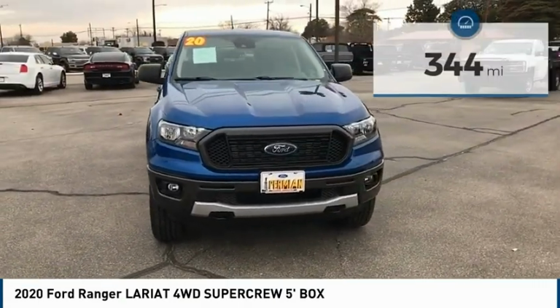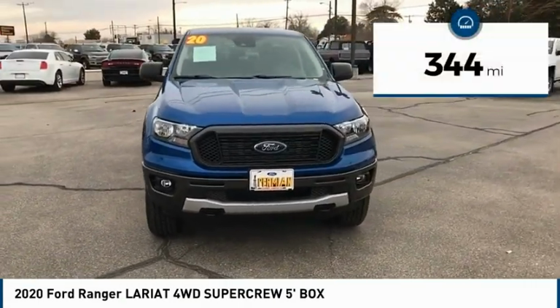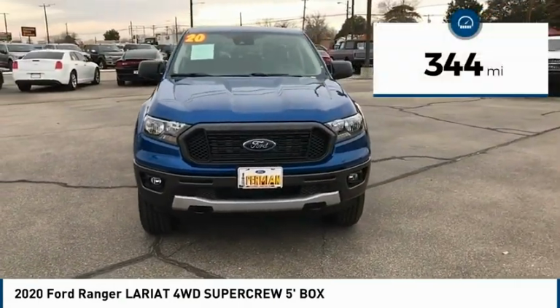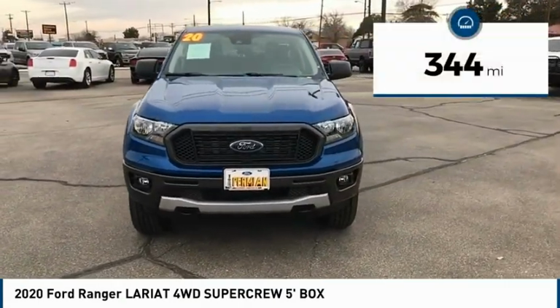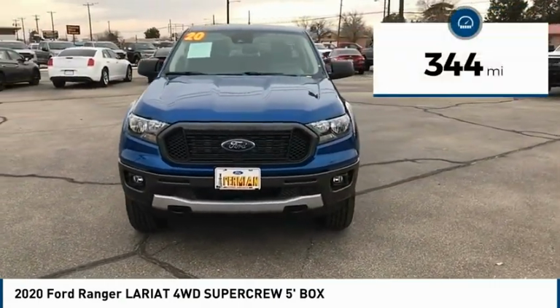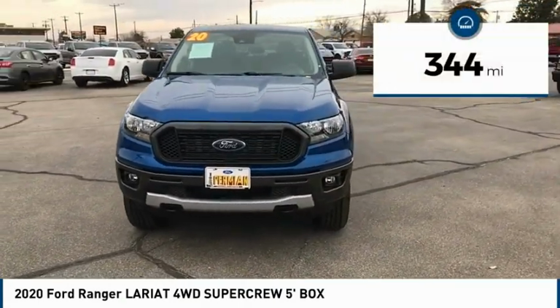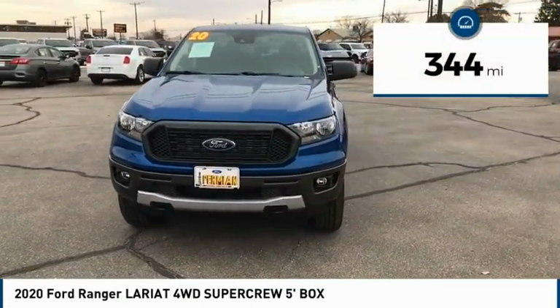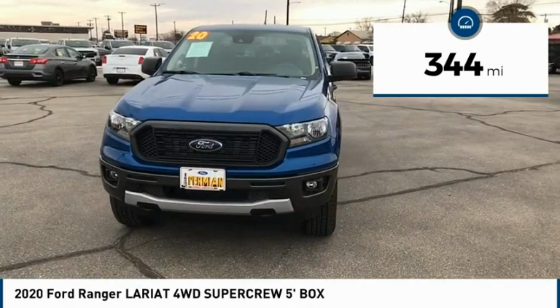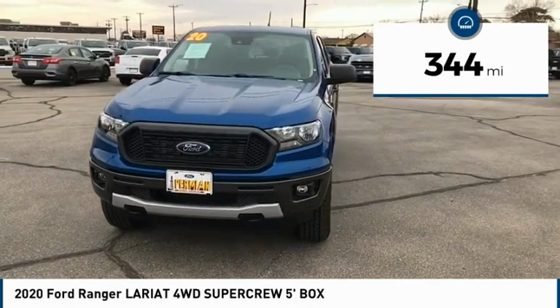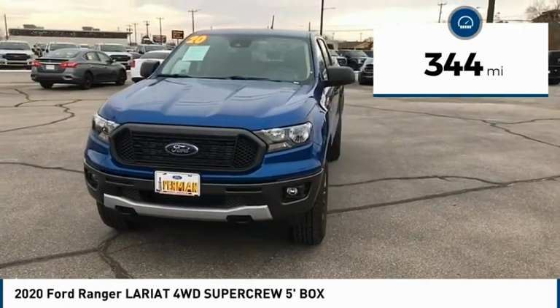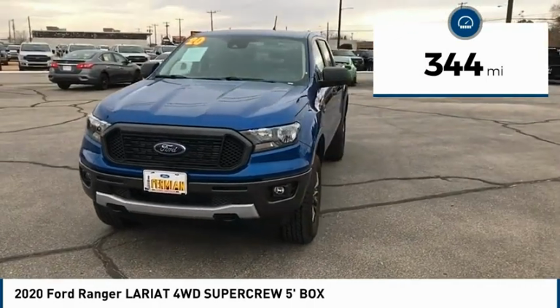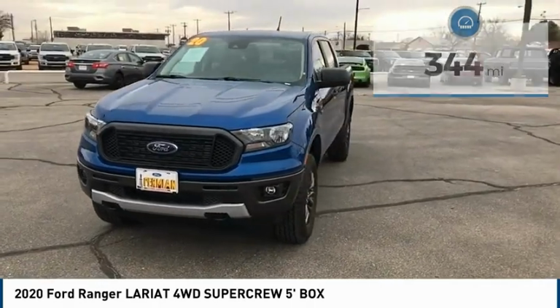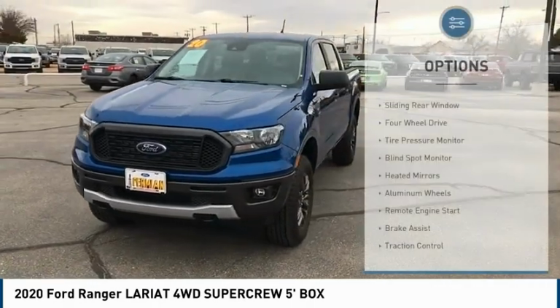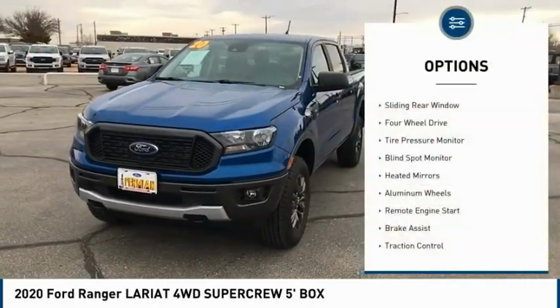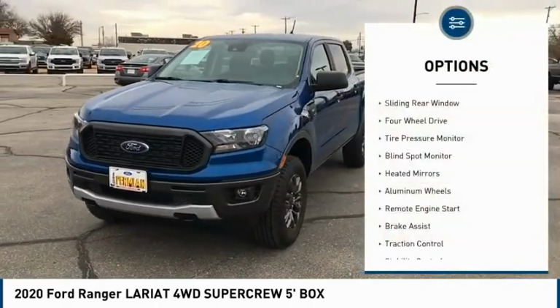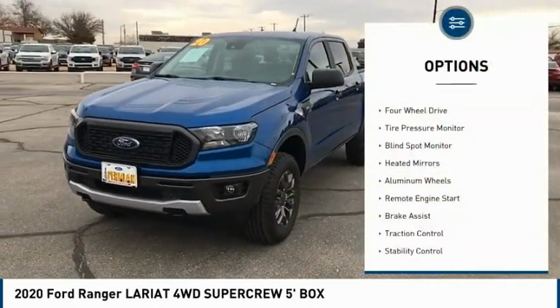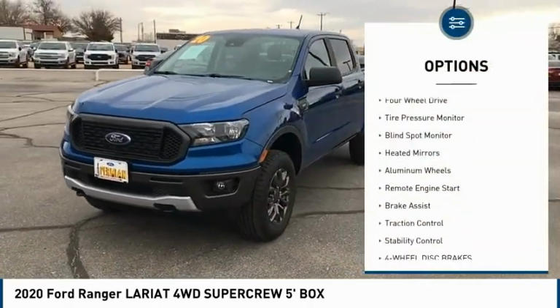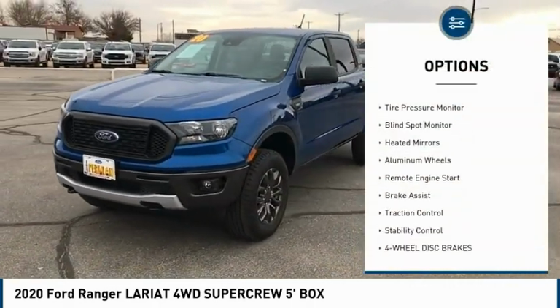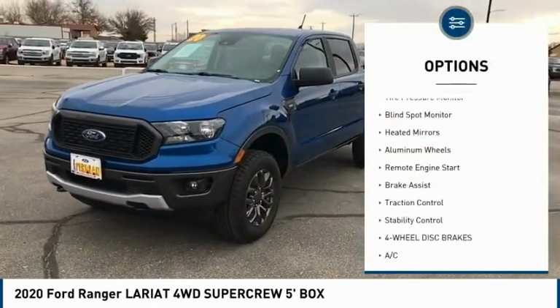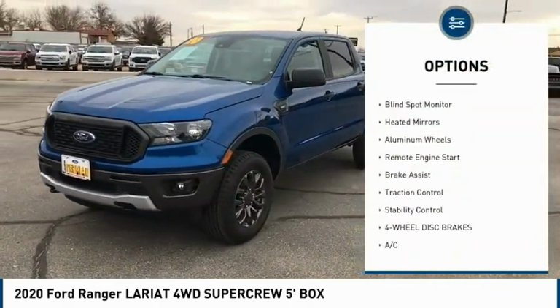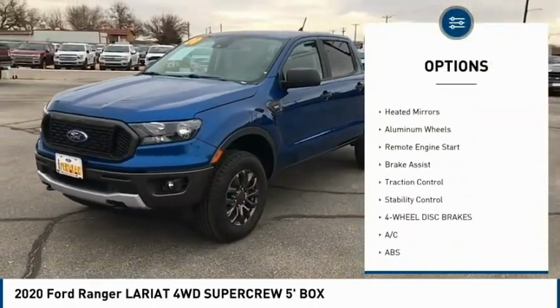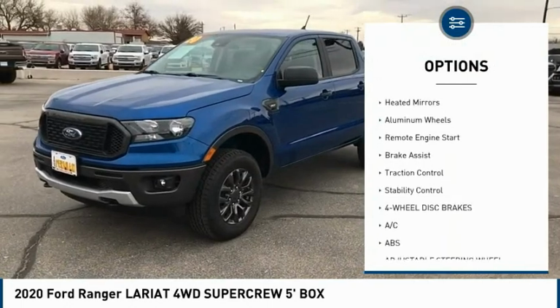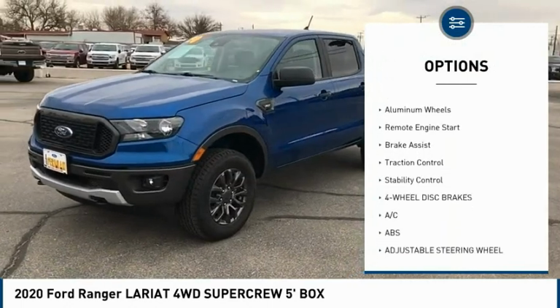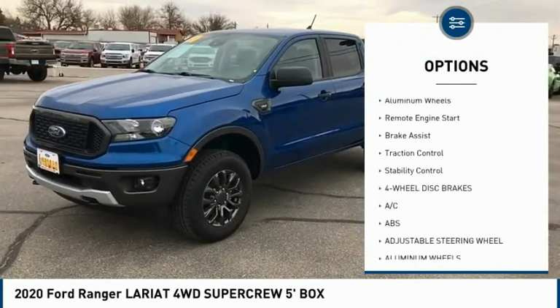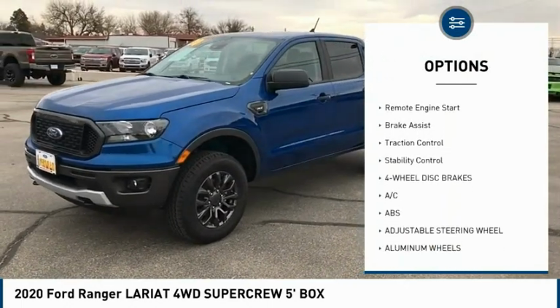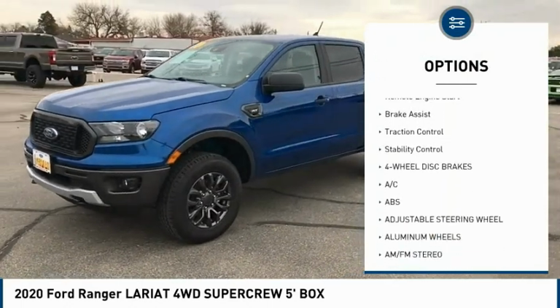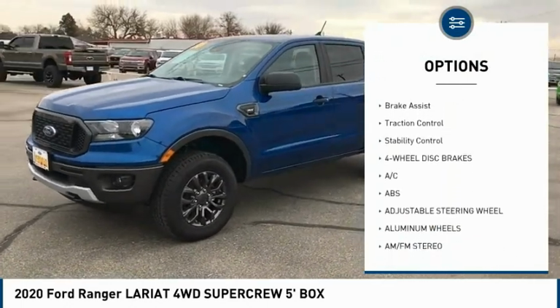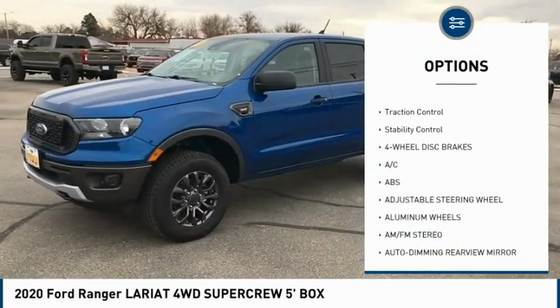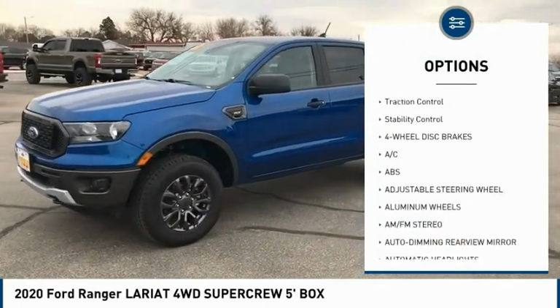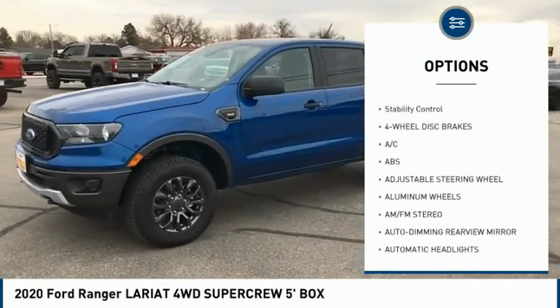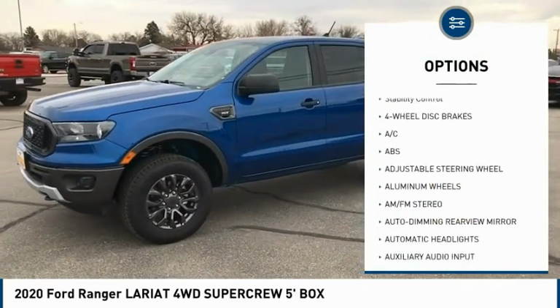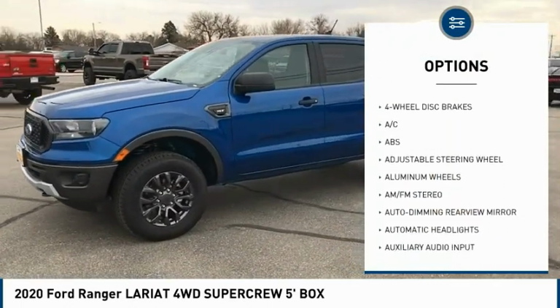This vehicle has less than 400 miles. Here are some of this vehicle's great options: sliding rear window, four-wheel drive, tire pressure monitor, blind spot monitor, heated mirrors, aluminum wheels.